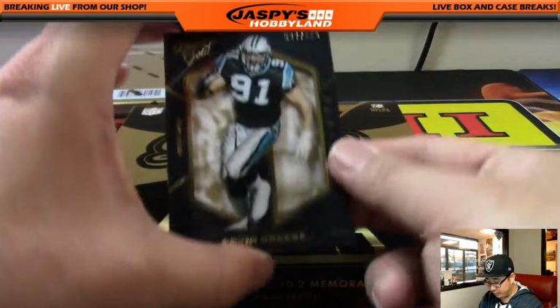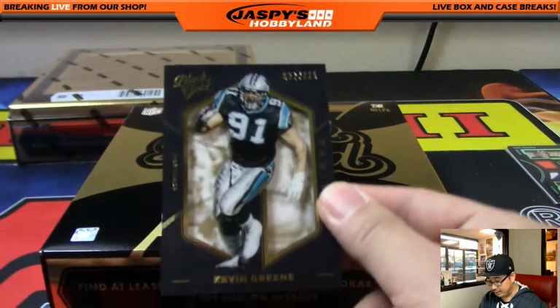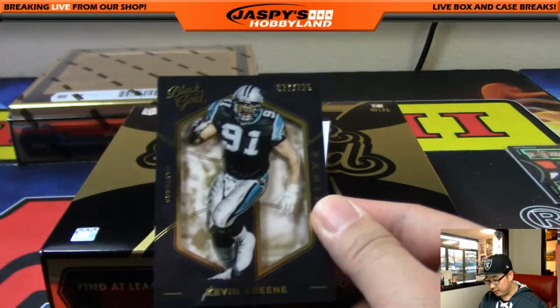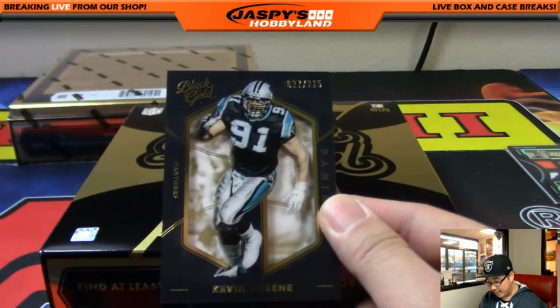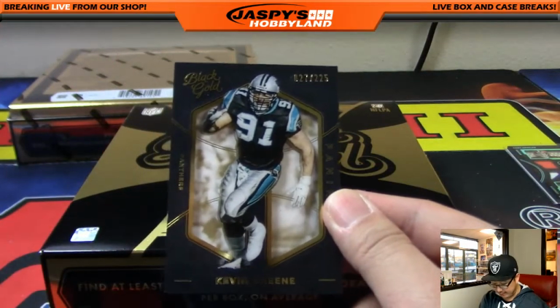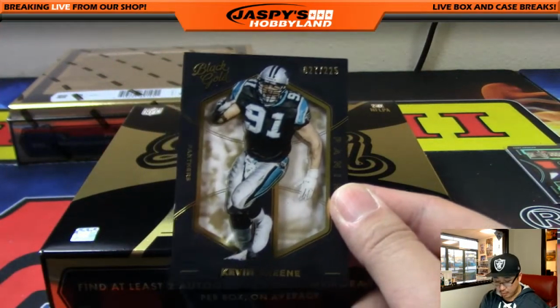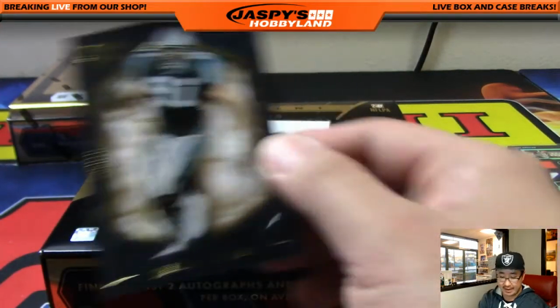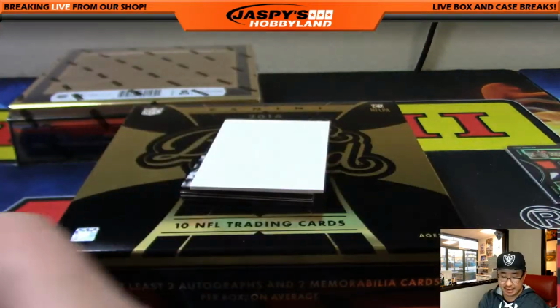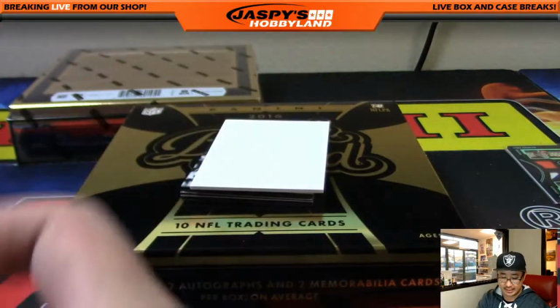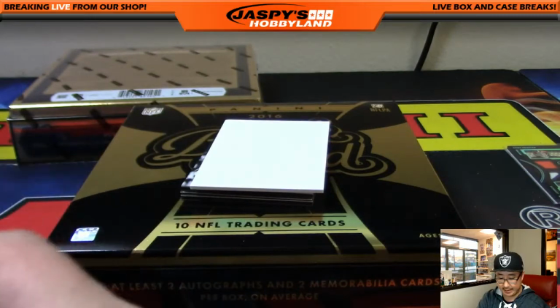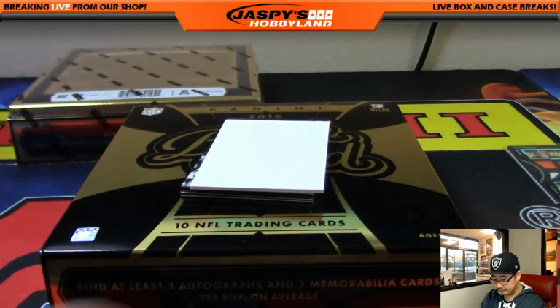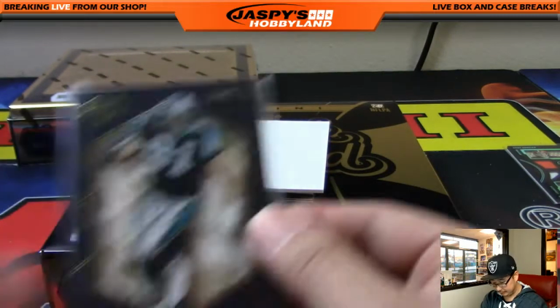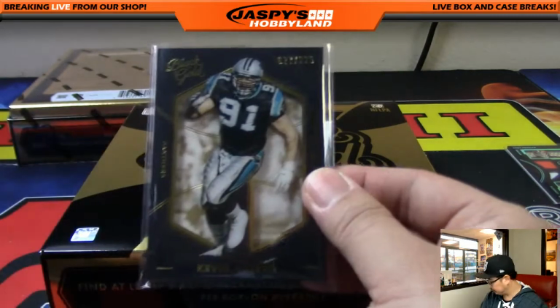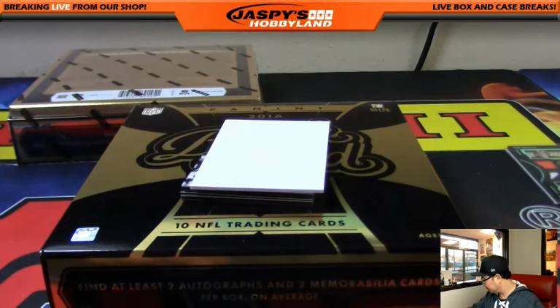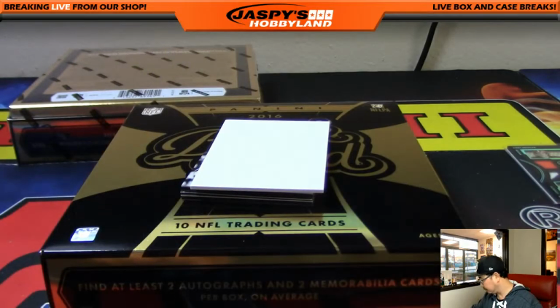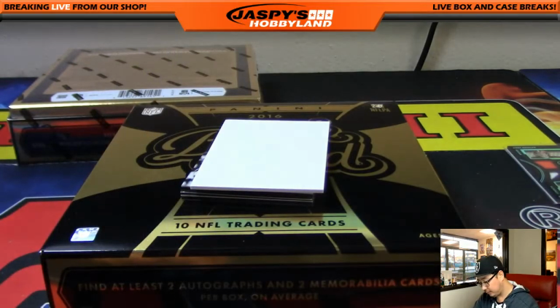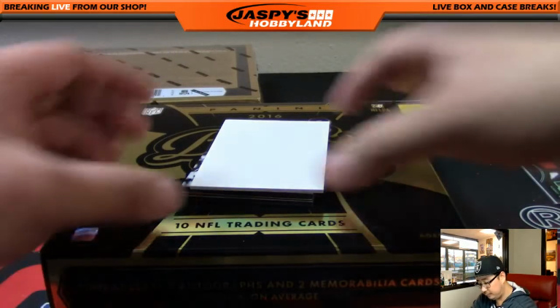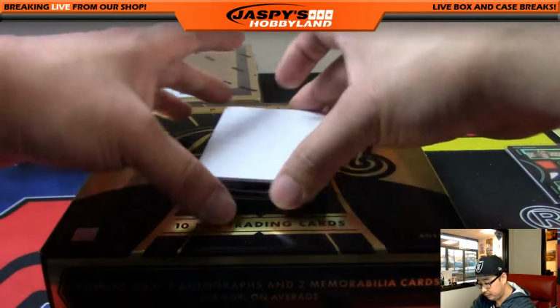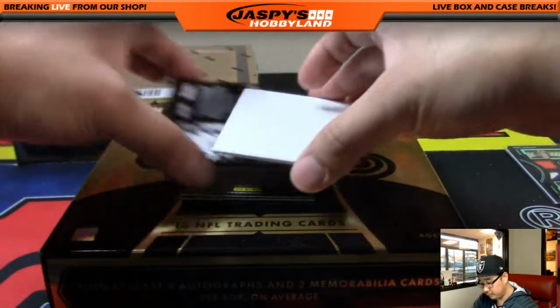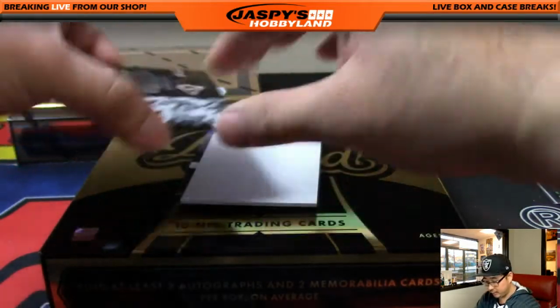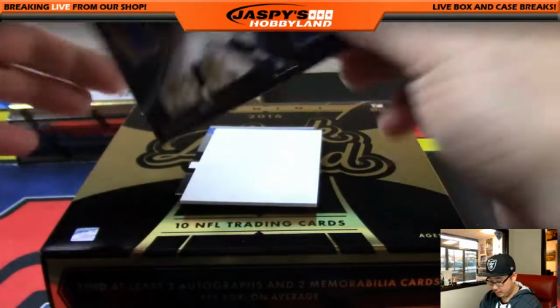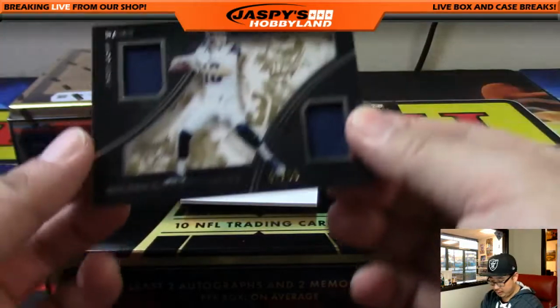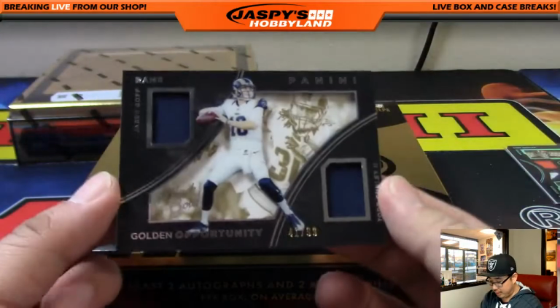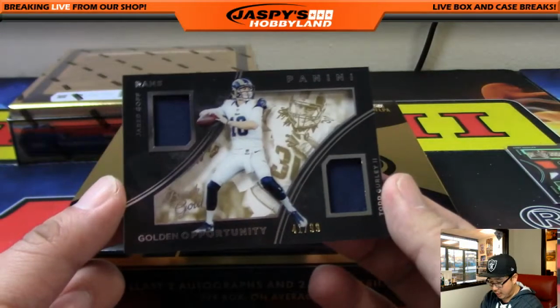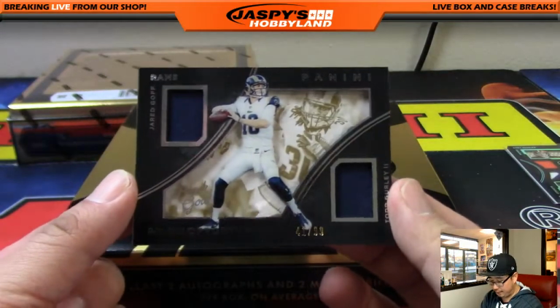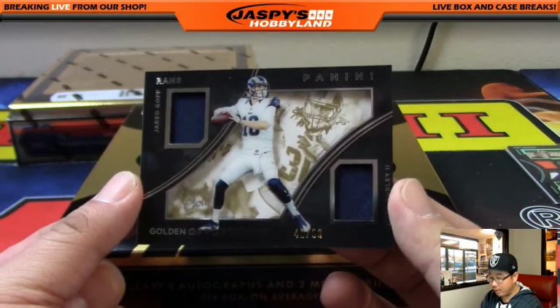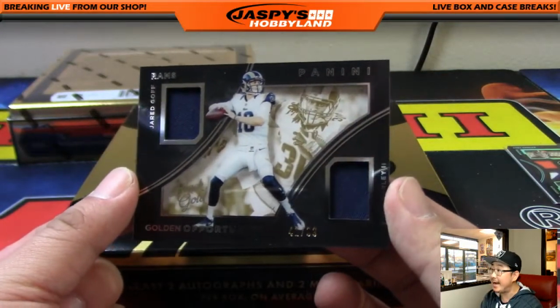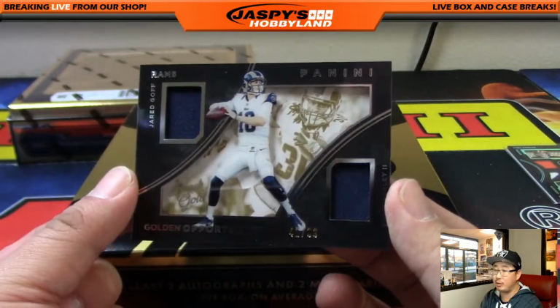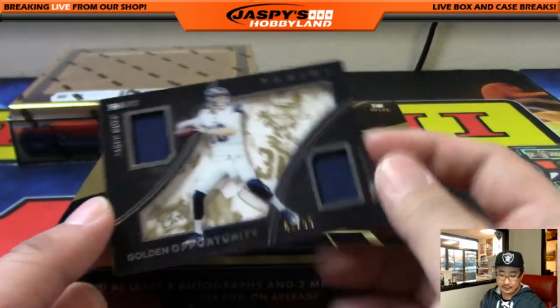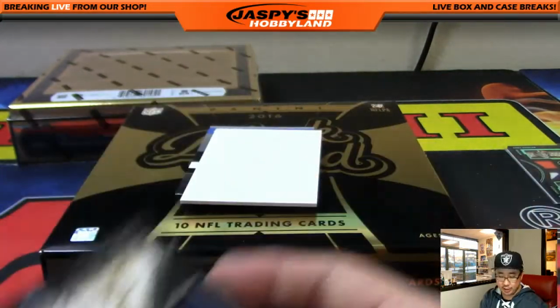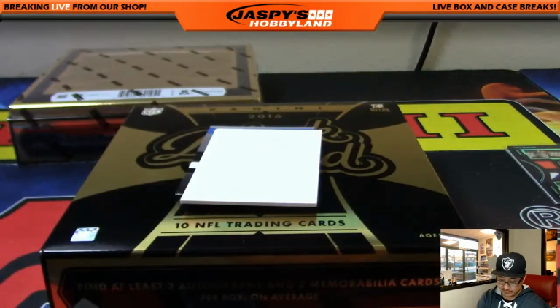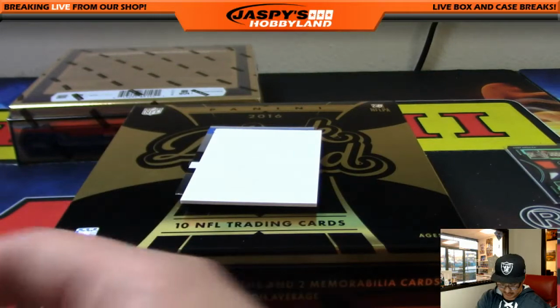Kevin Green, 27 out of 225. NFC South going out to Adam K. Jared Goff, Todd Gurley, 41 out of 99. Dual Relic — Adrian with the NFC West.